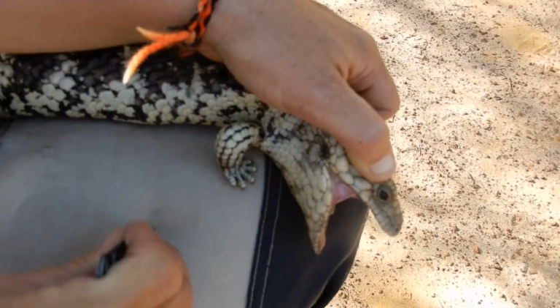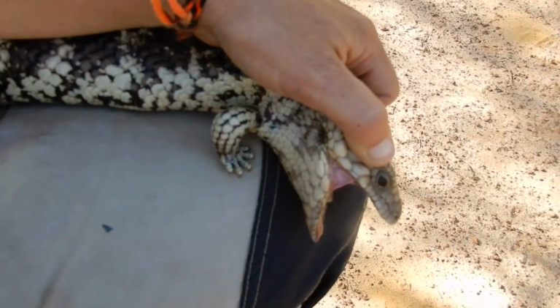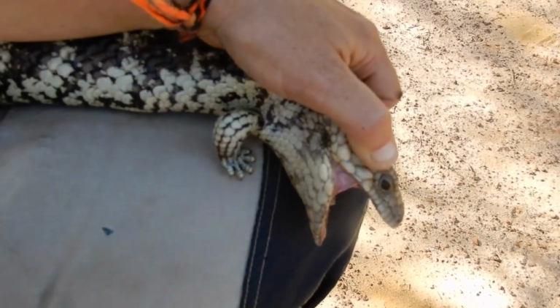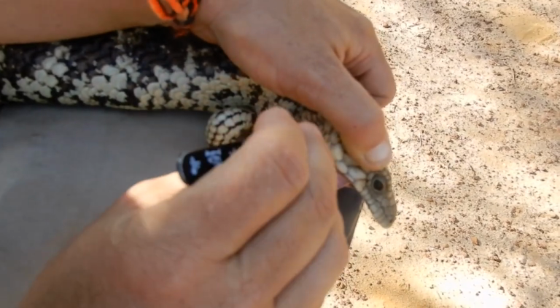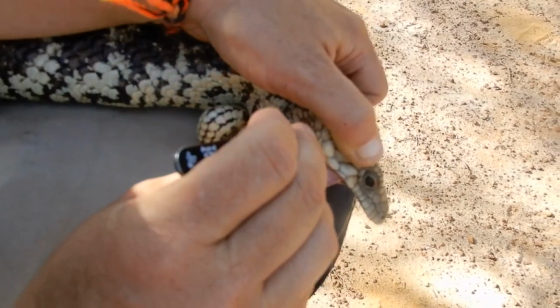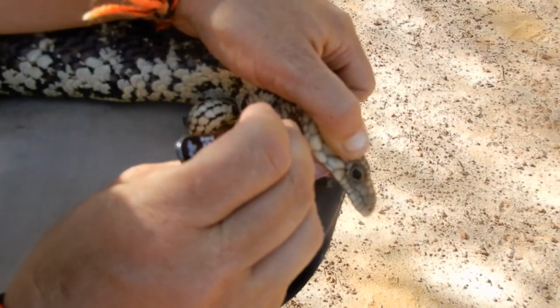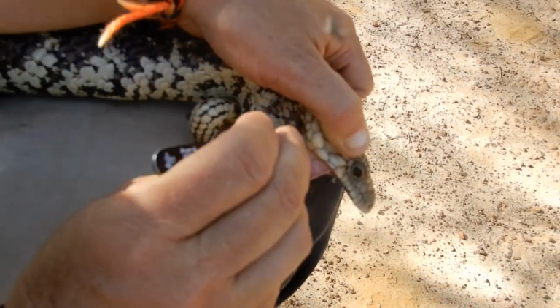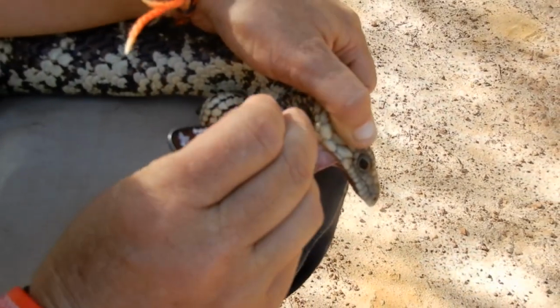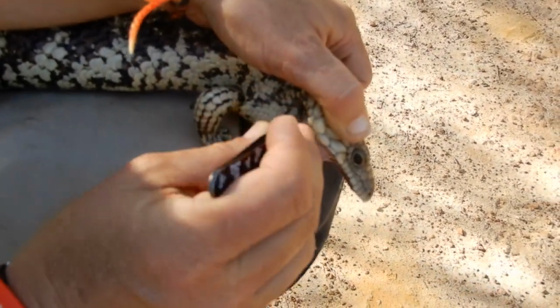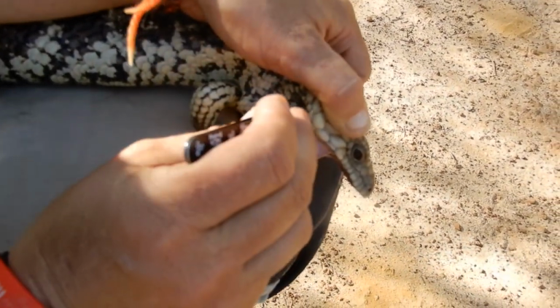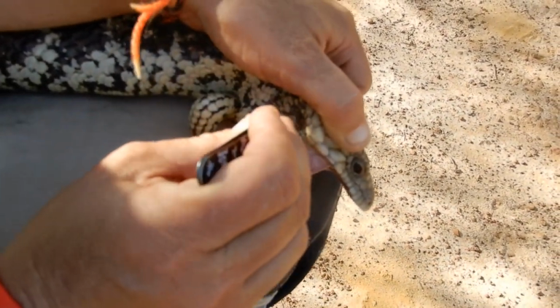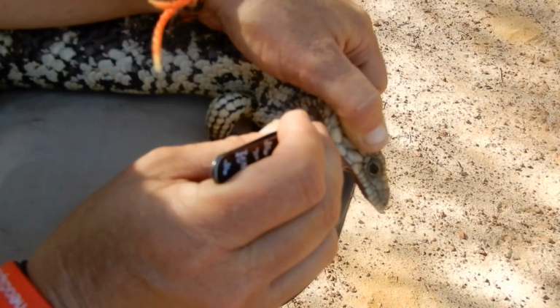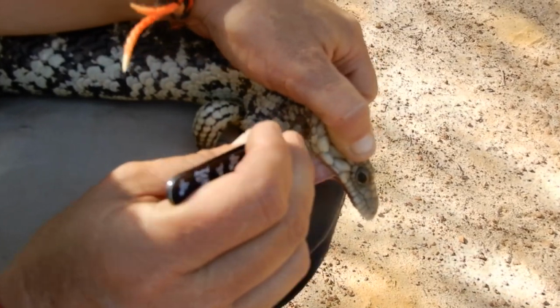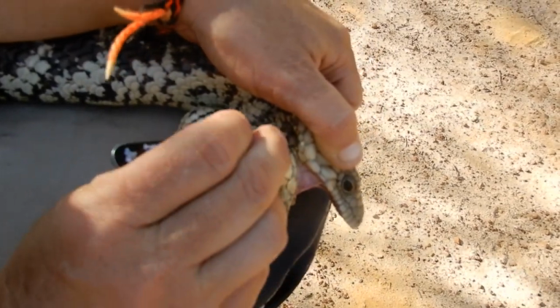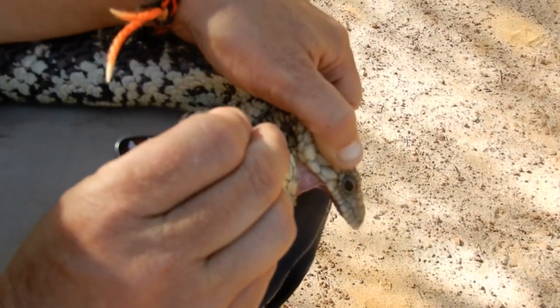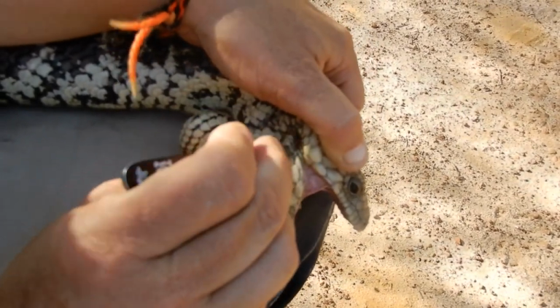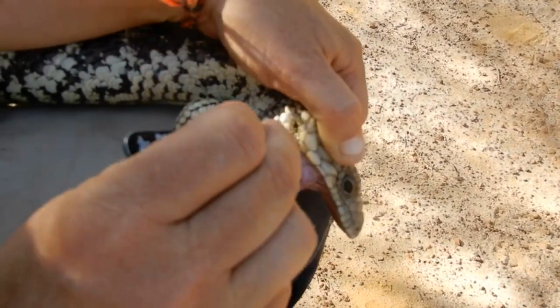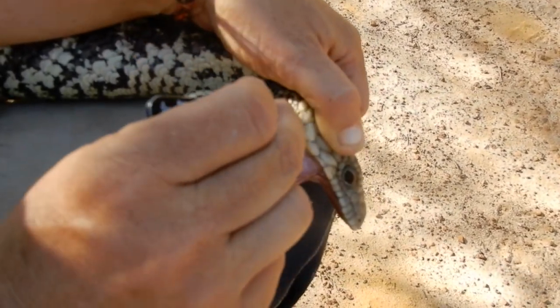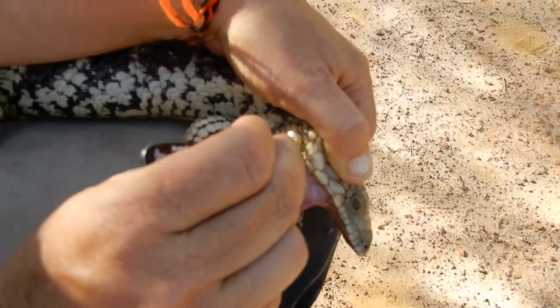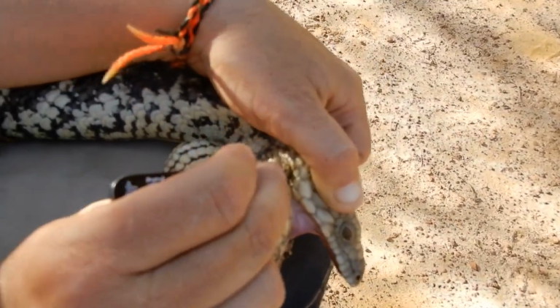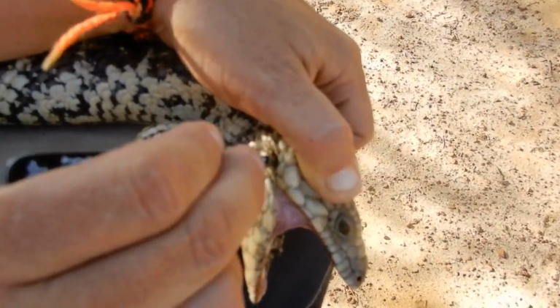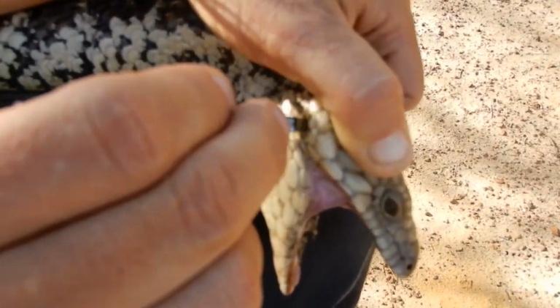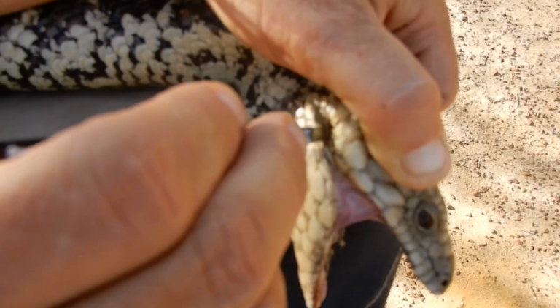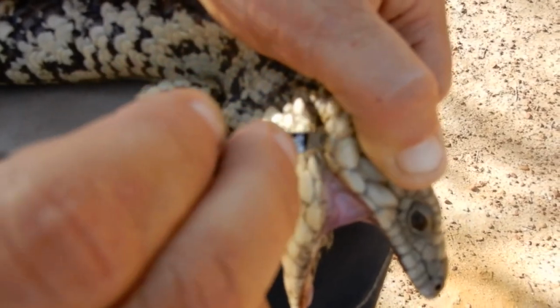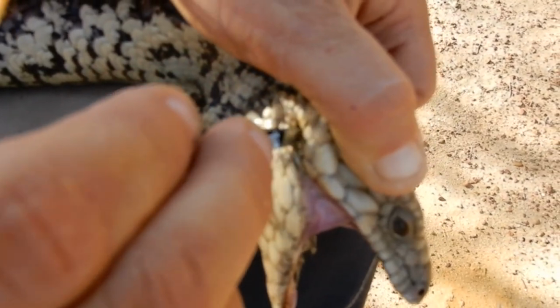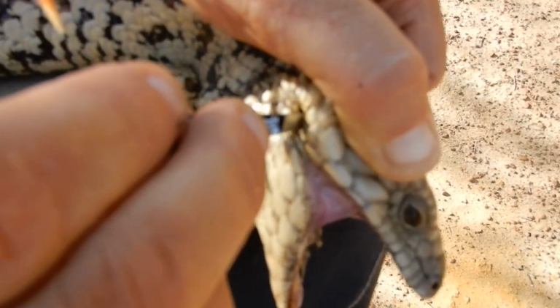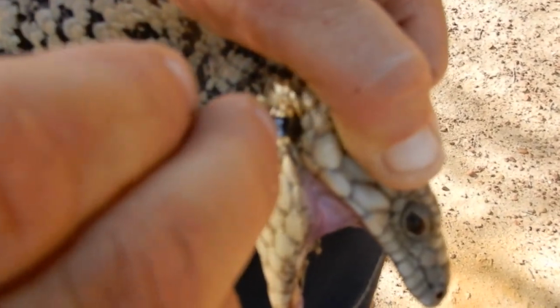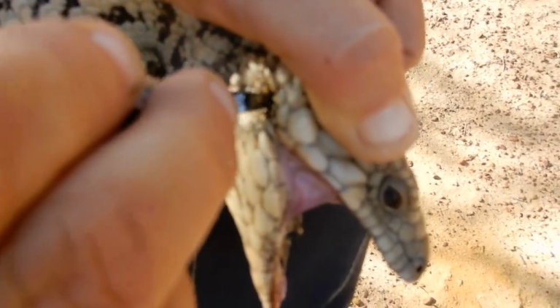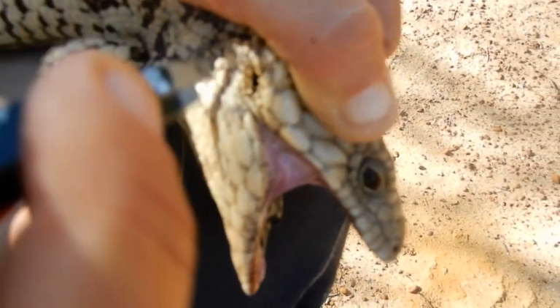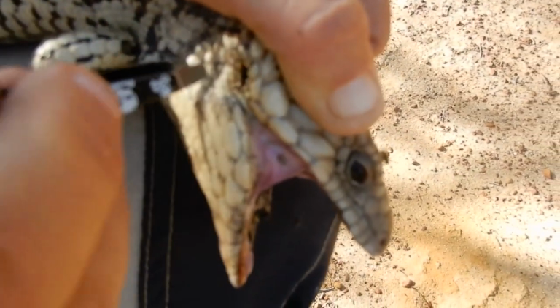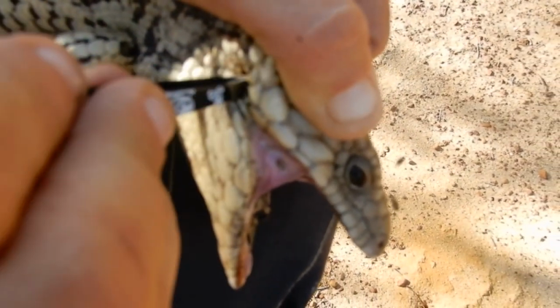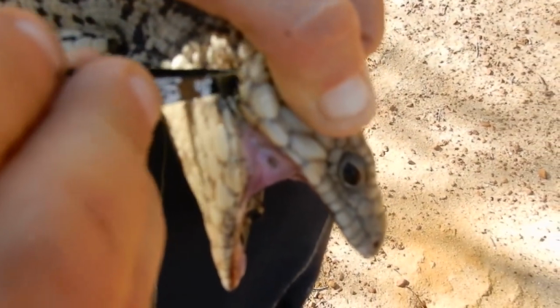Also, any dead skin — because if there's ticks in there, it actually stops her from shedding. So you can see there's a fair bit of shed build up in there. She's had those little buggers getting at her and she hasn't been able to shed her skin properly.